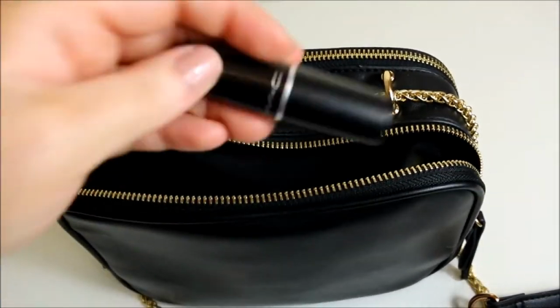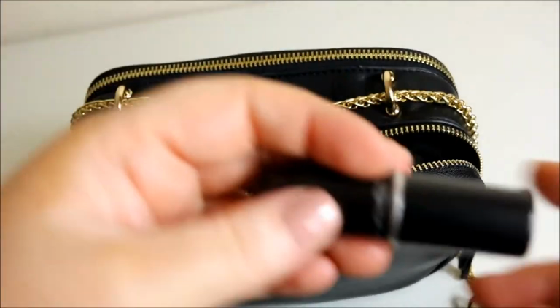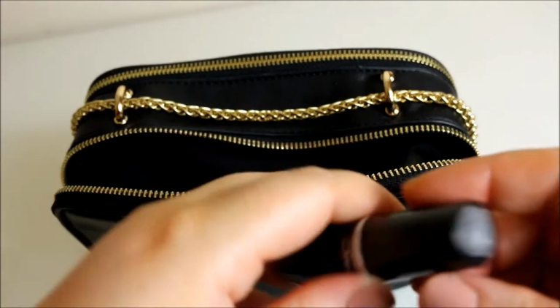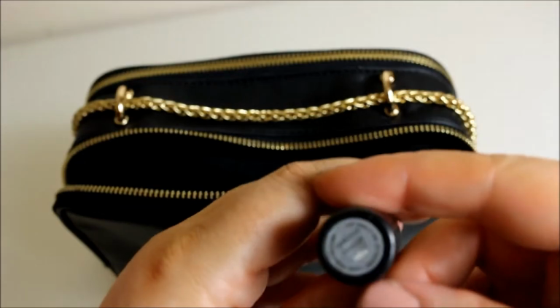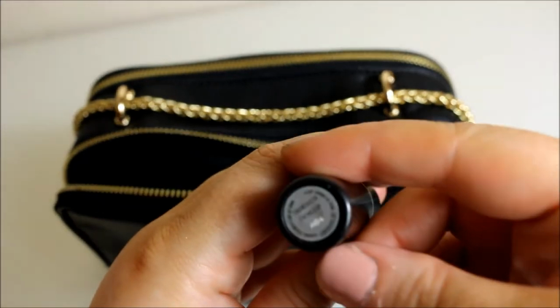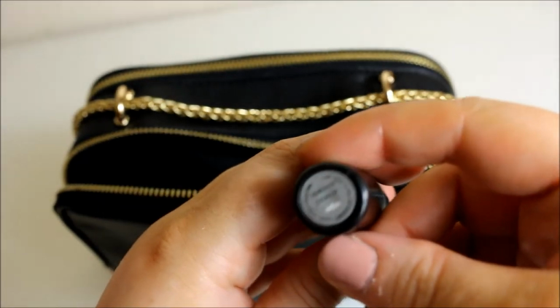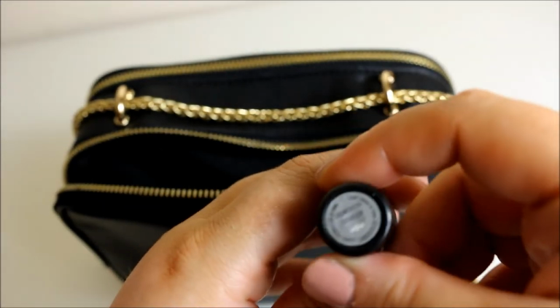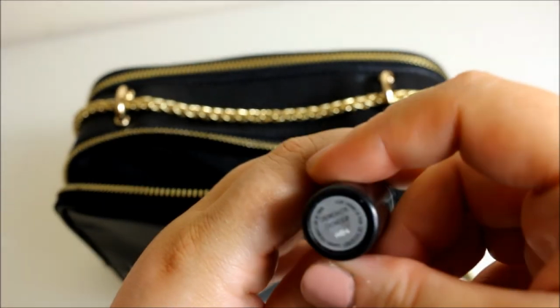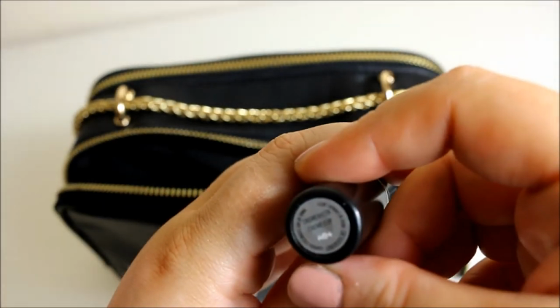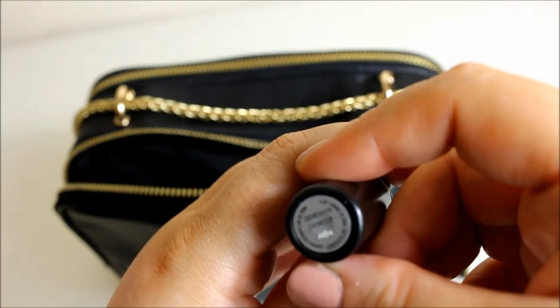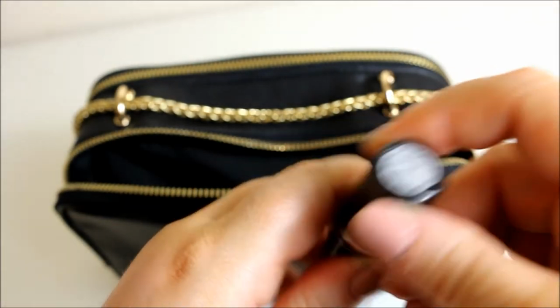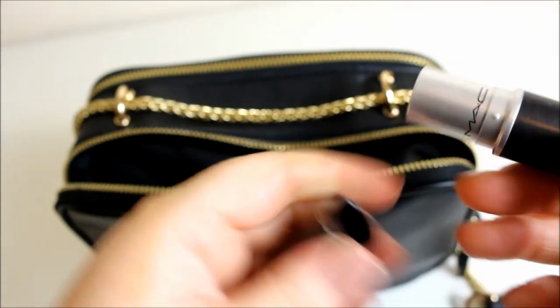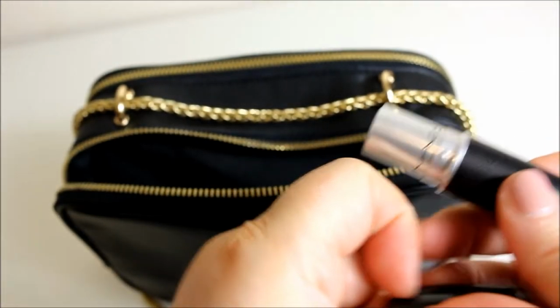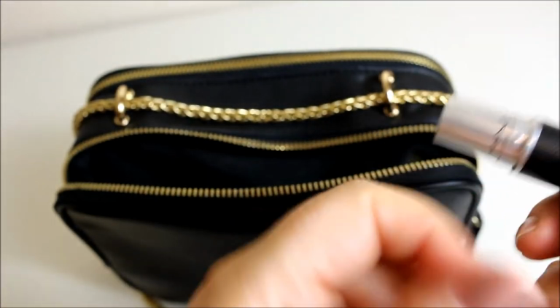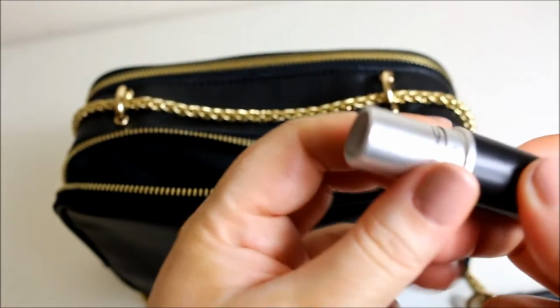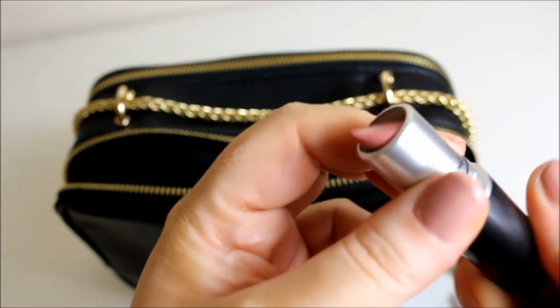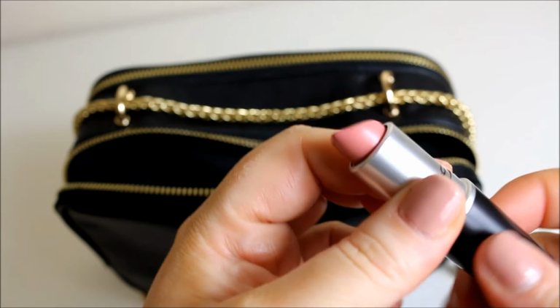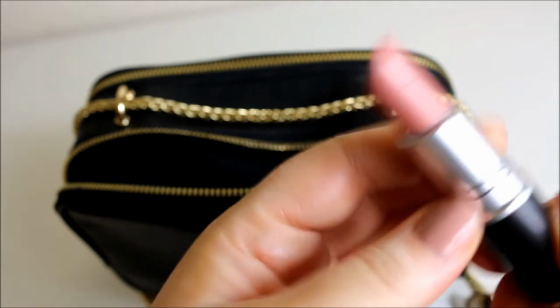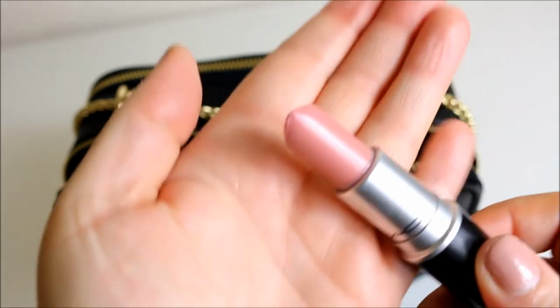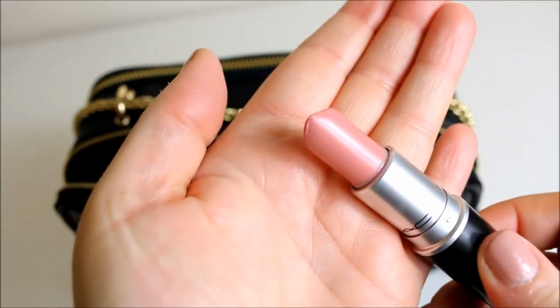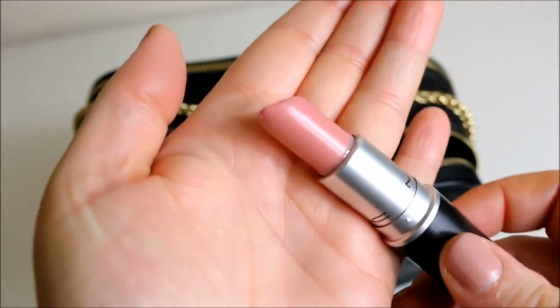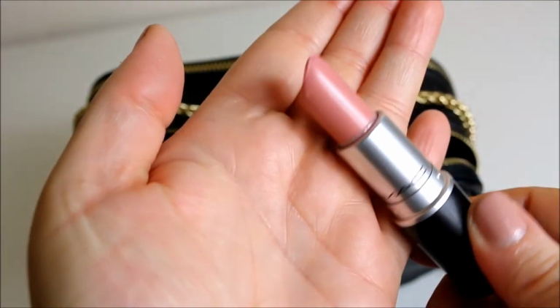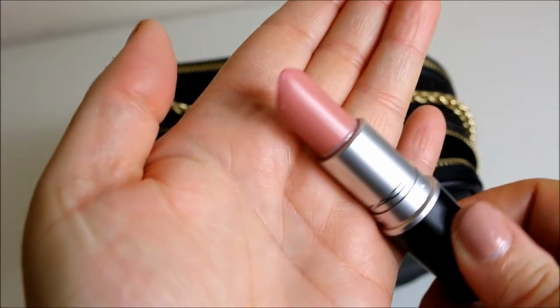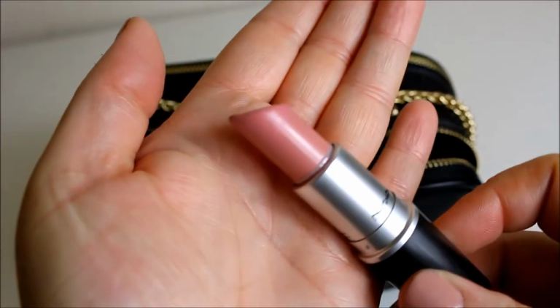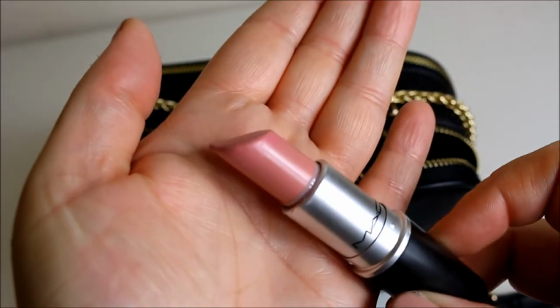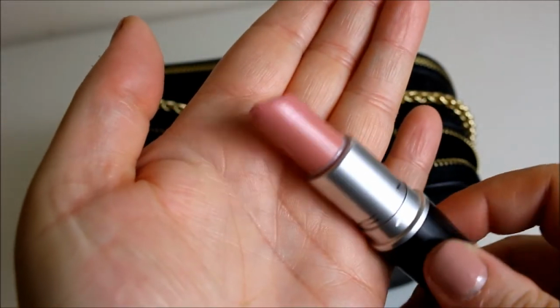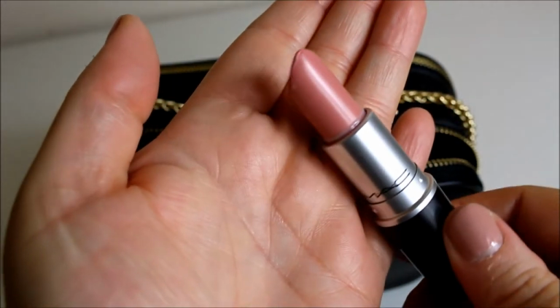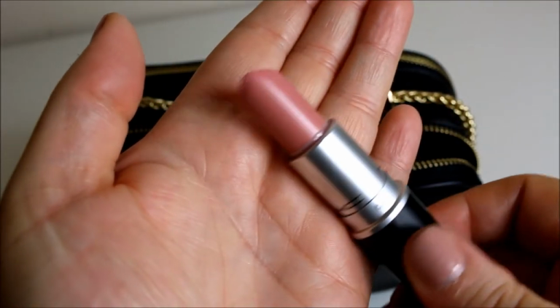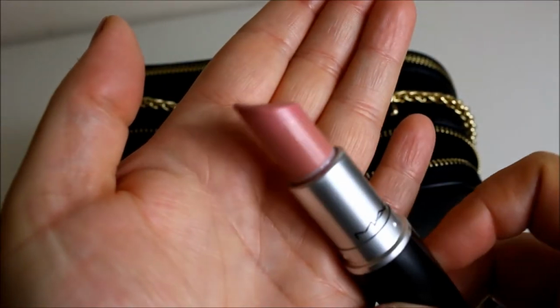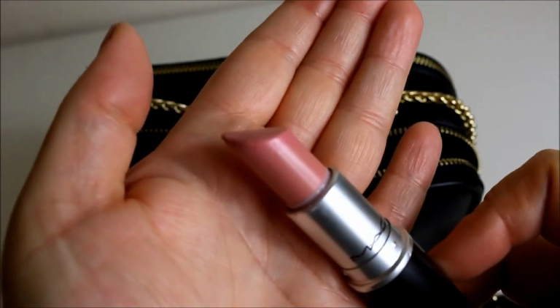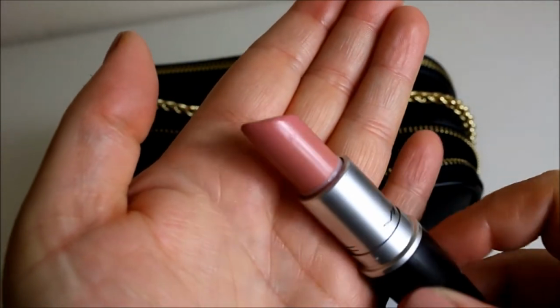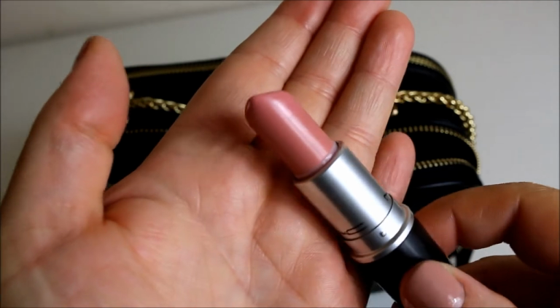Then we have a MAC lipstick in the shade Cream Cup. Again, I would put the Revlon Pearl on top of this because Cream Cup is a bit too pink on its own for me anyway.